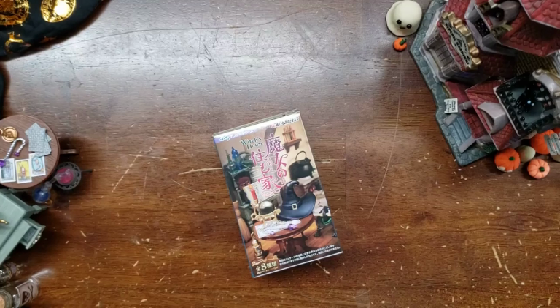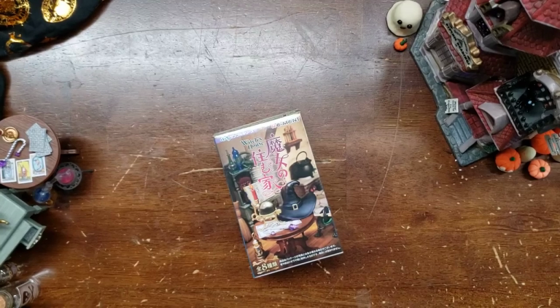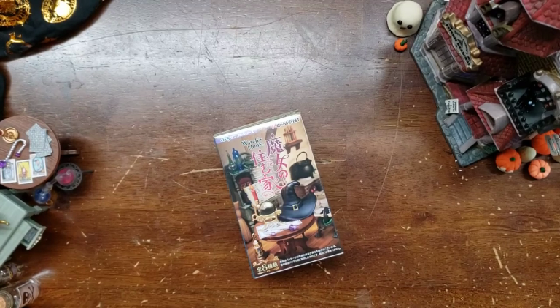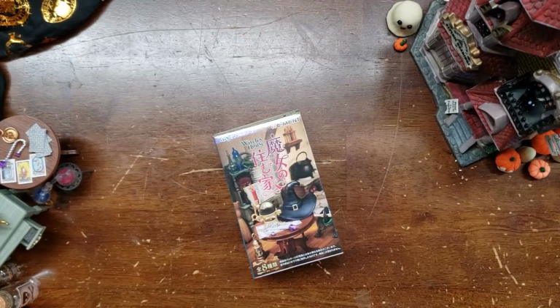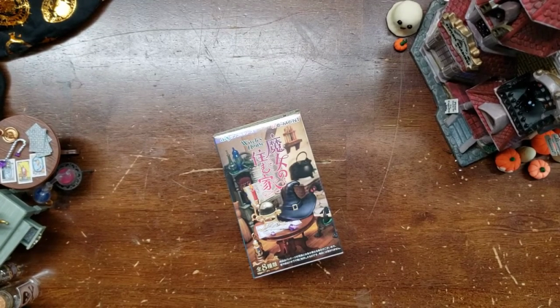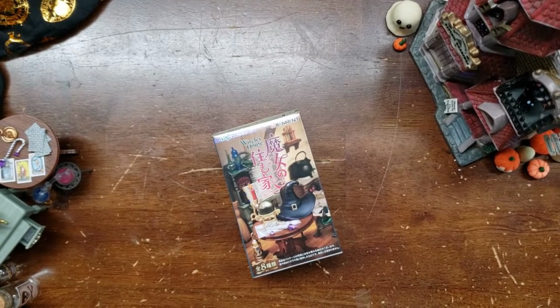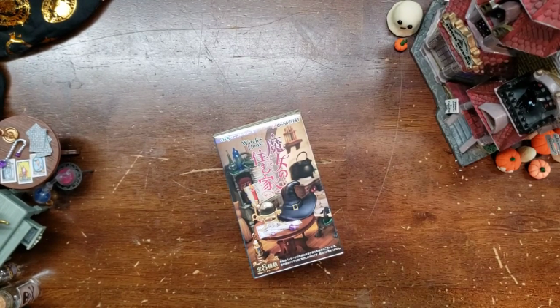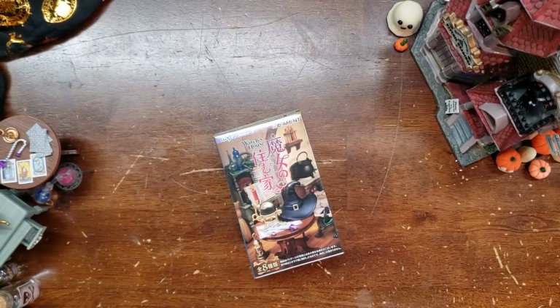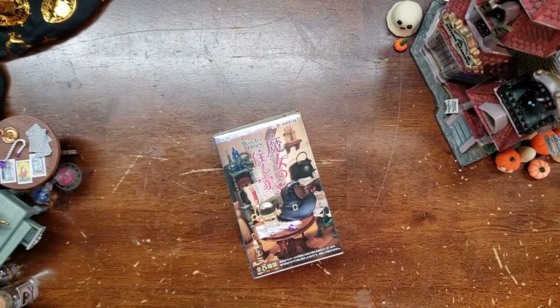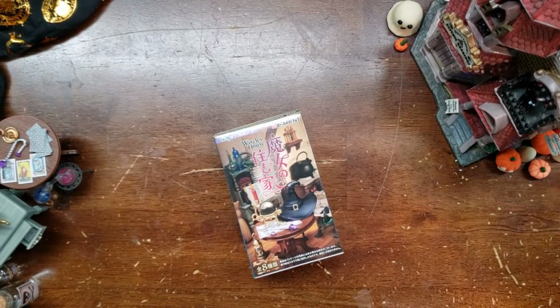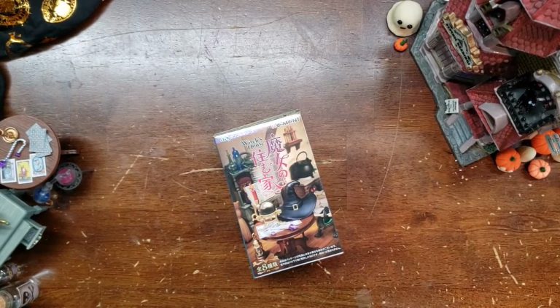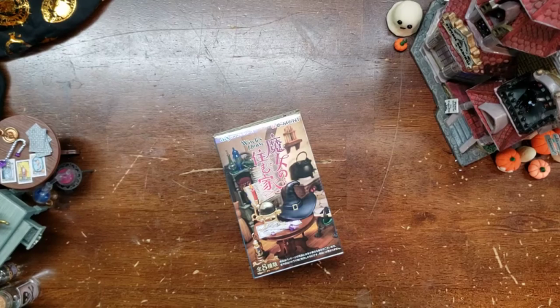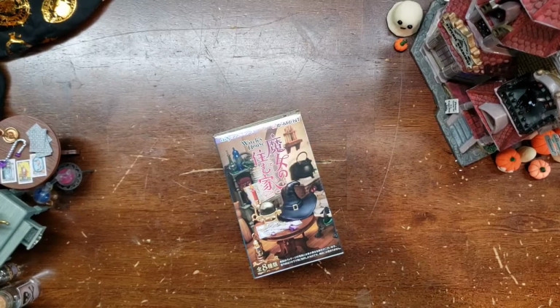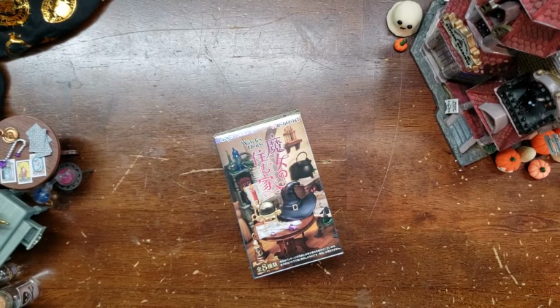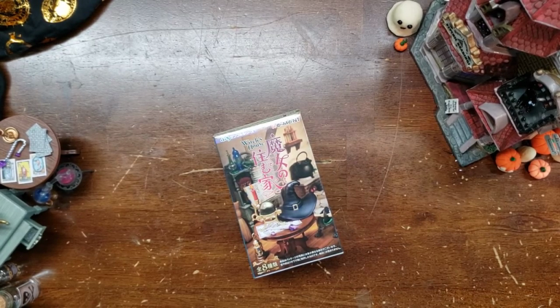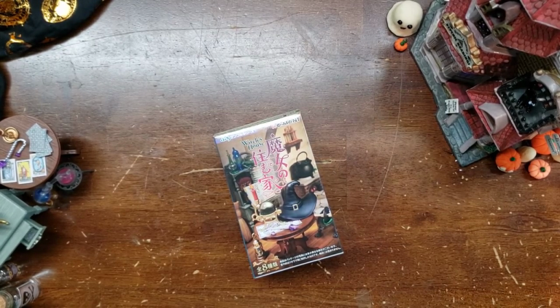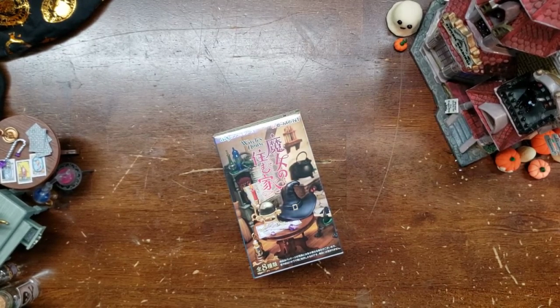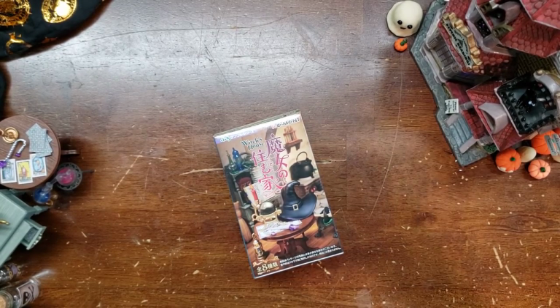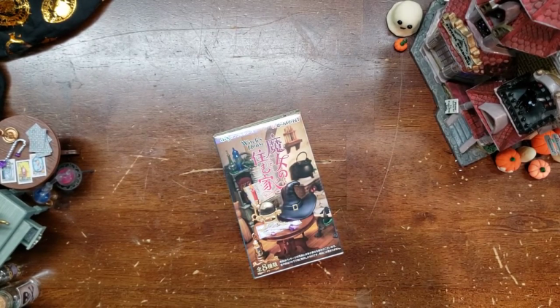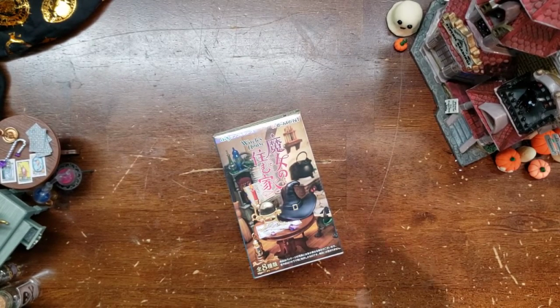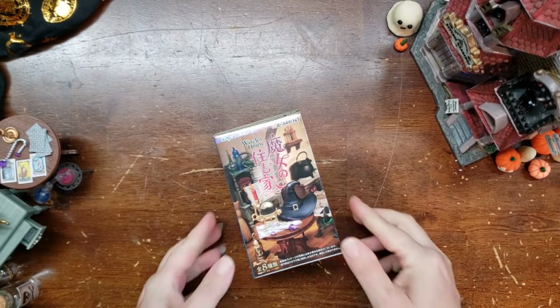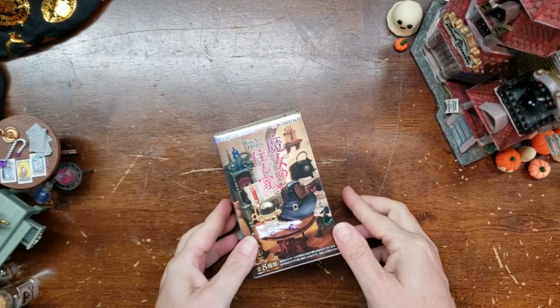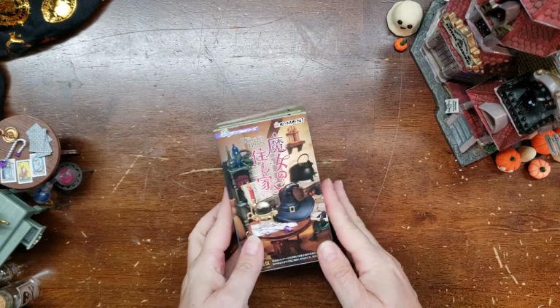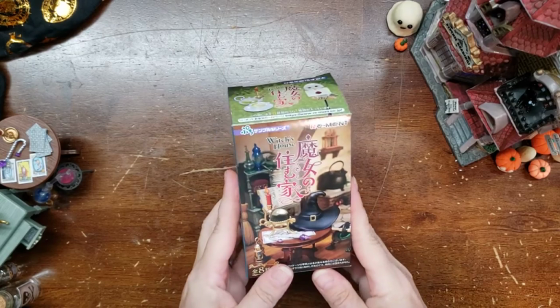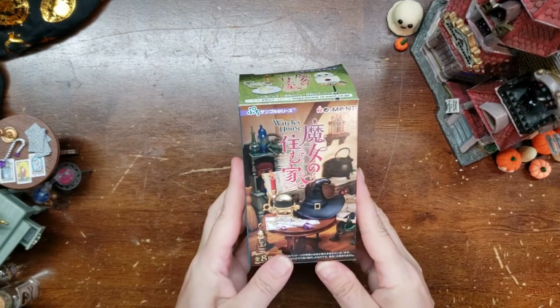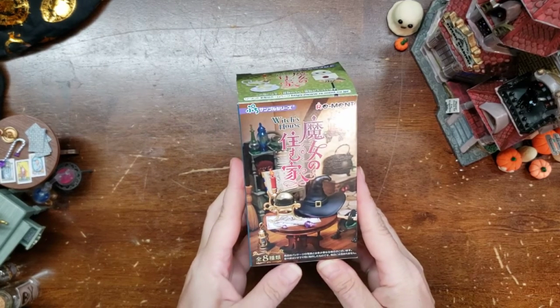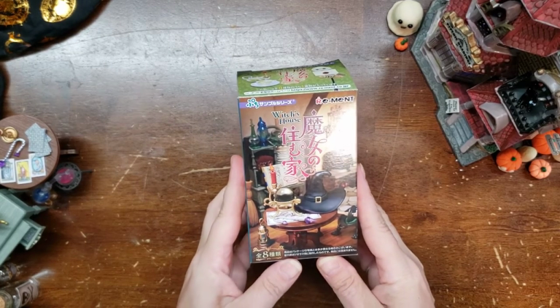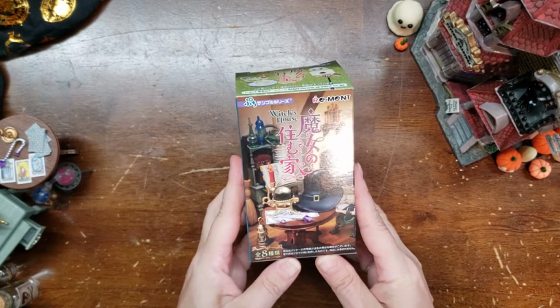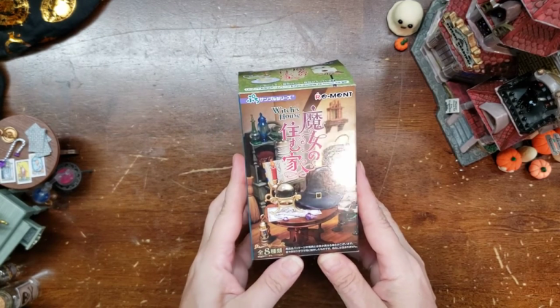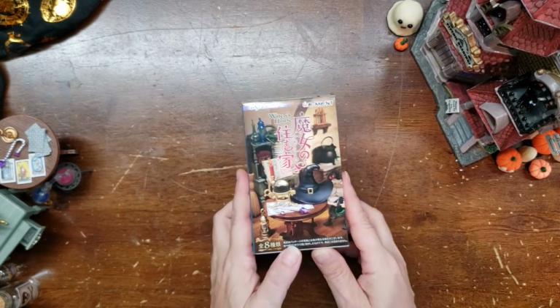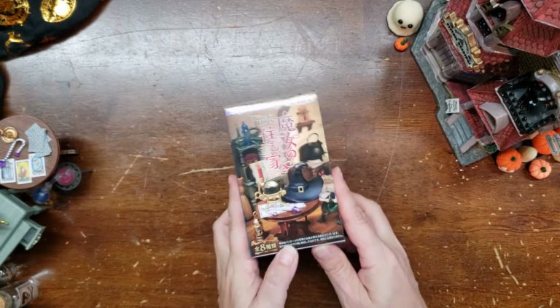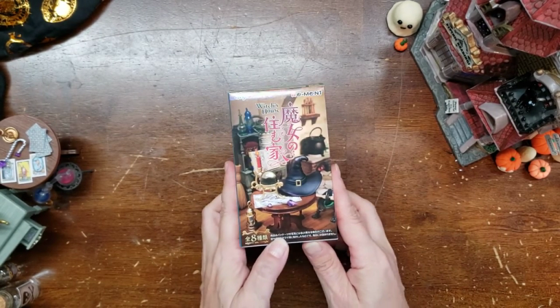Happy October! I'm so excited! We're going to be making pixie besoms and other witchy fun things in Moonfeather Hollow this month. And it's time to celebrate with another Witch's House Box.